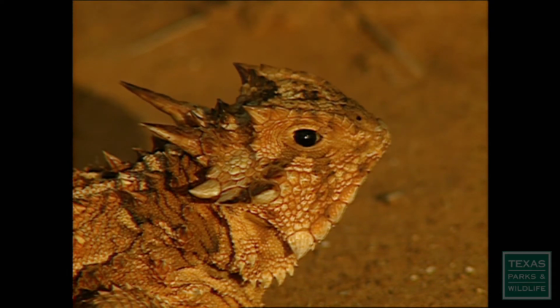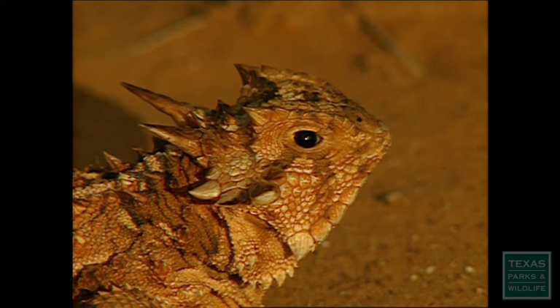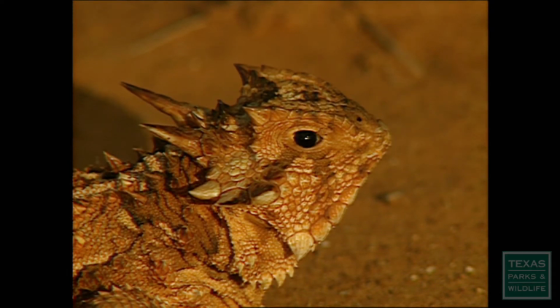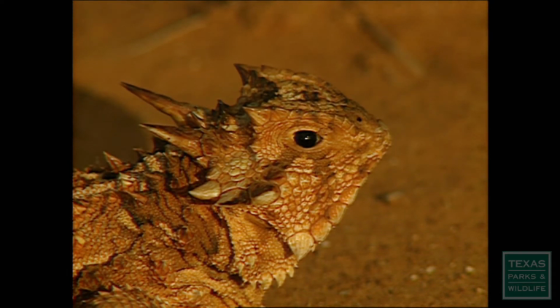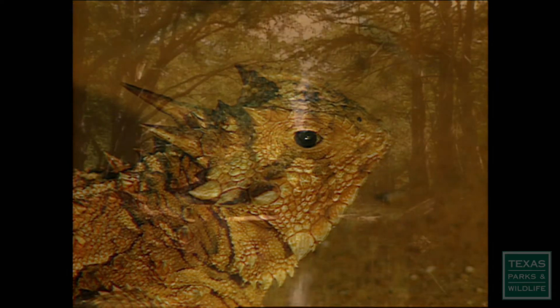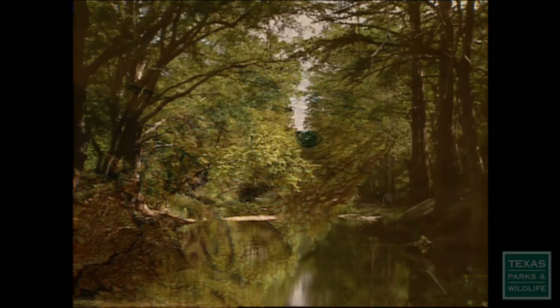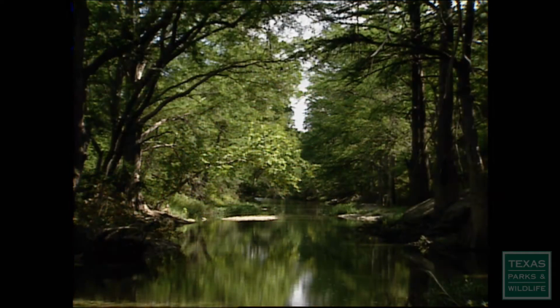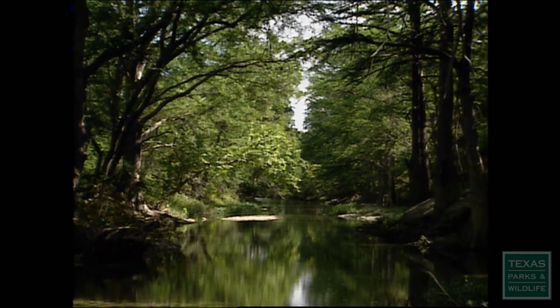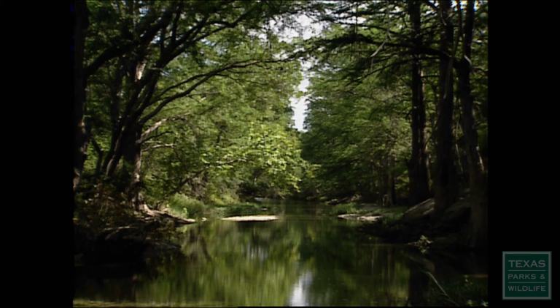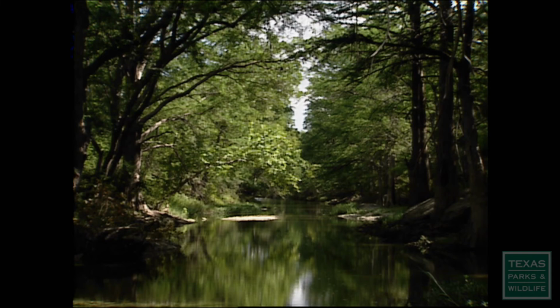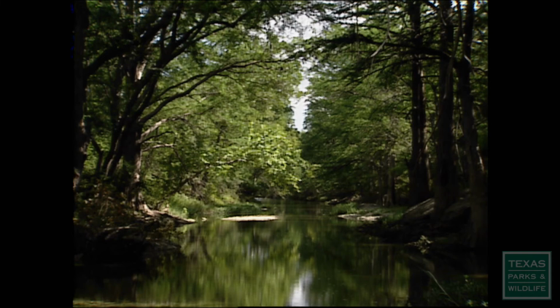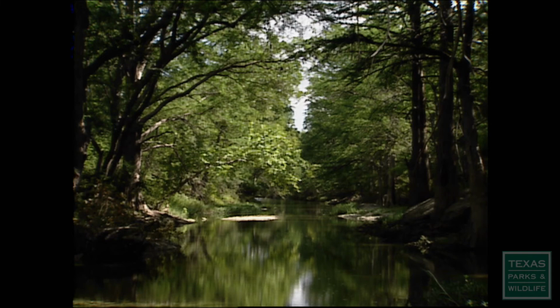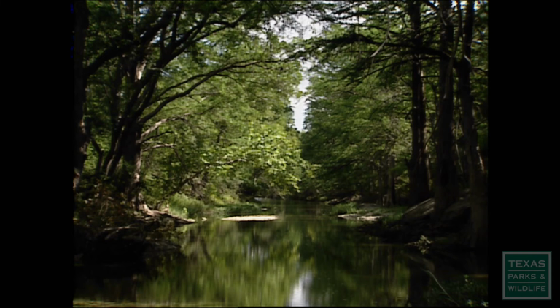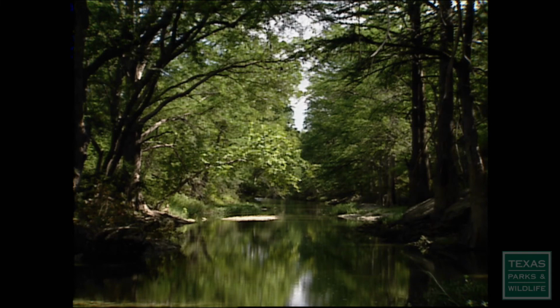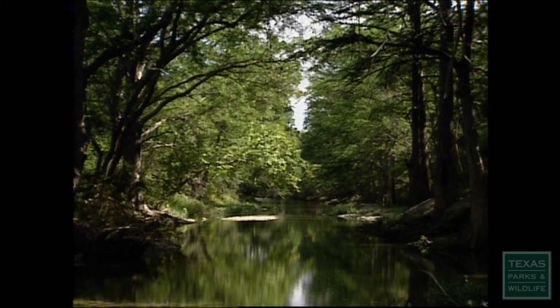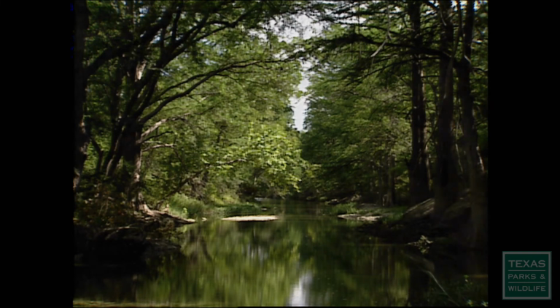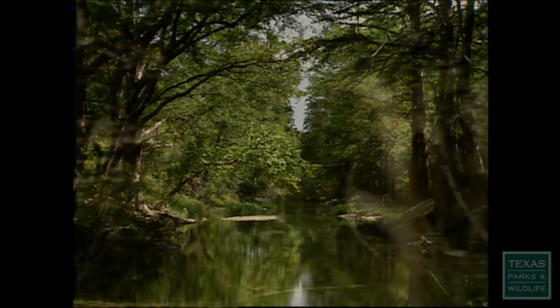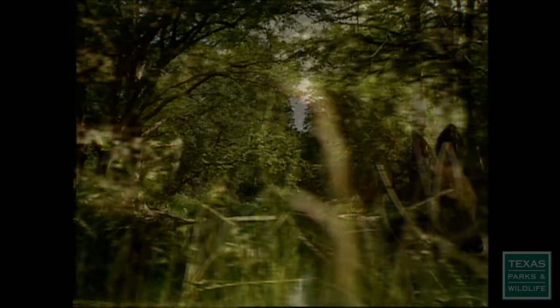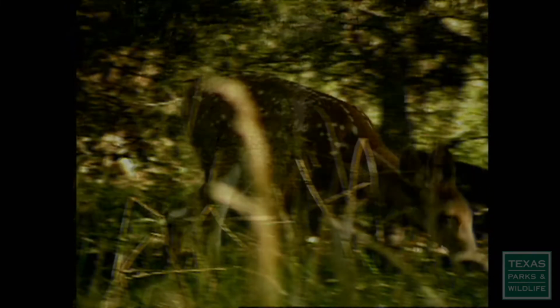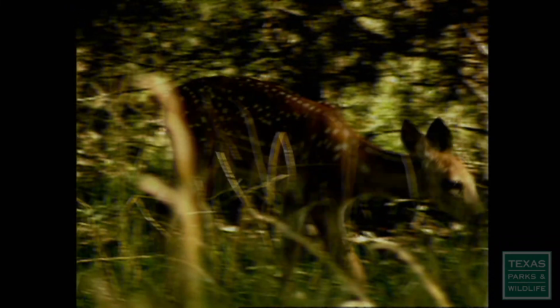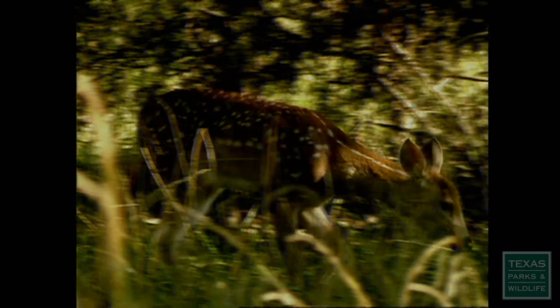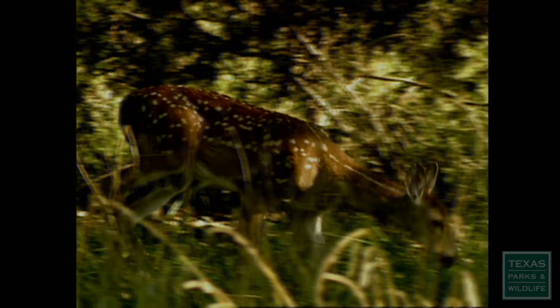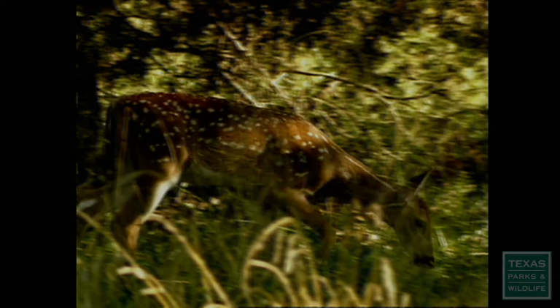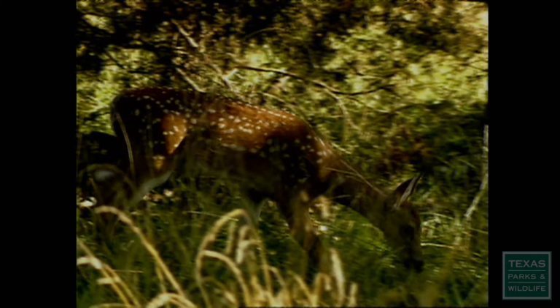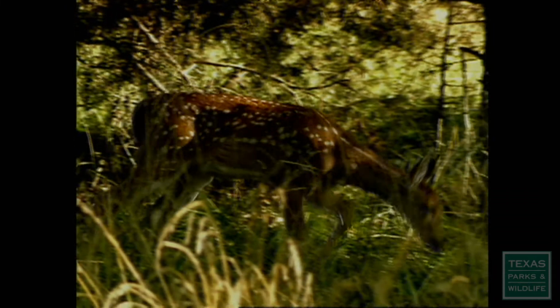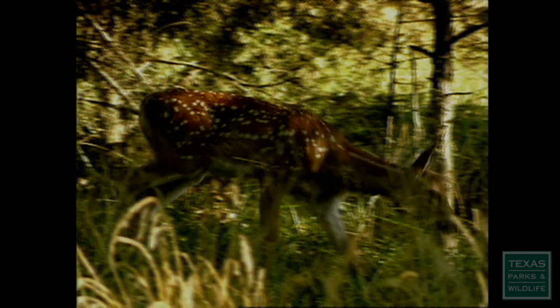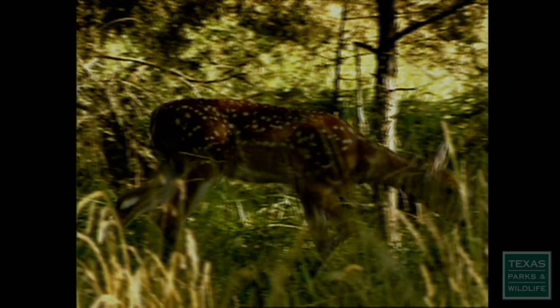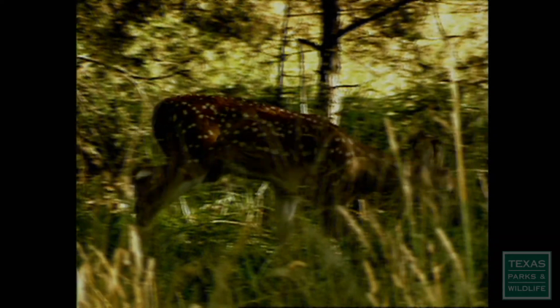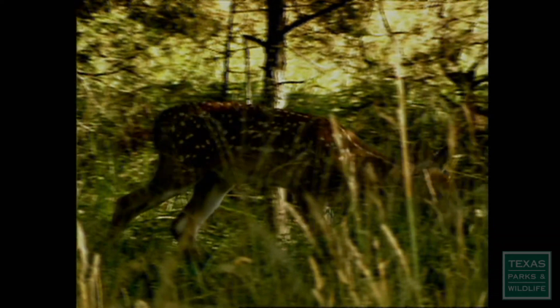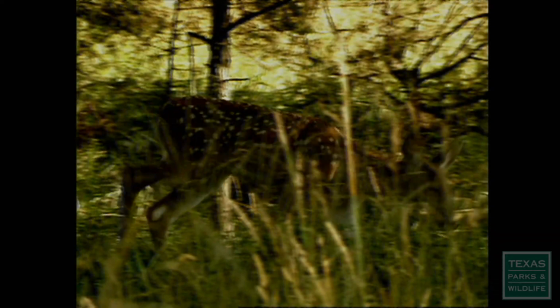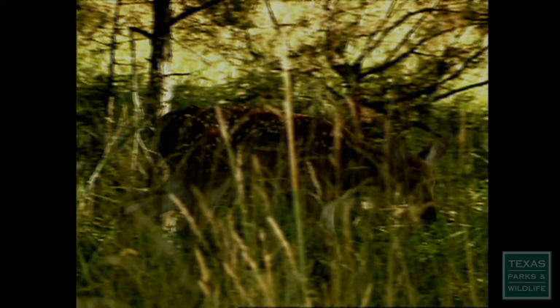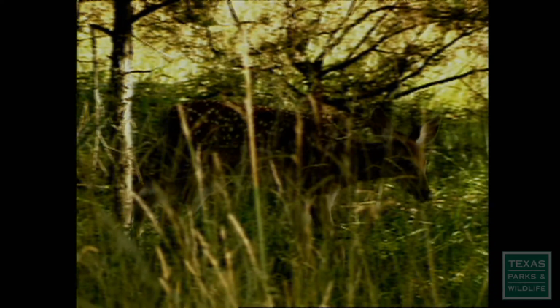Coloration can also fool the eye. In dappled forest light, the fawn's spots blur its outline, making it less recognizable to predators.